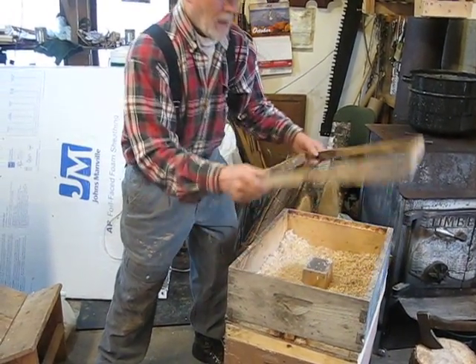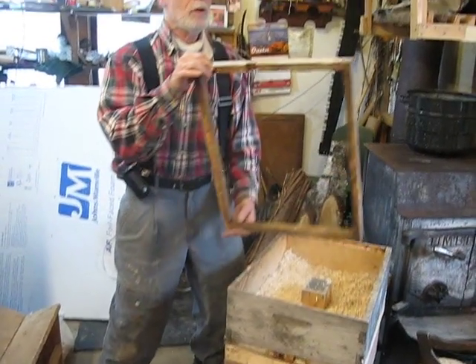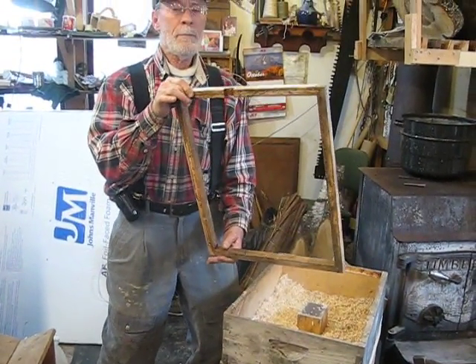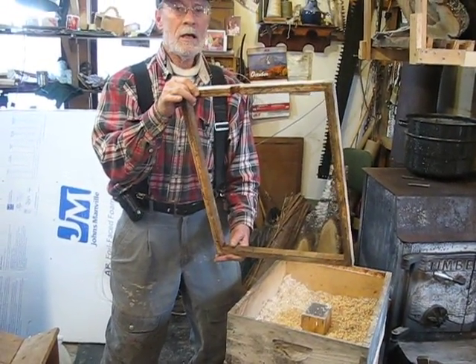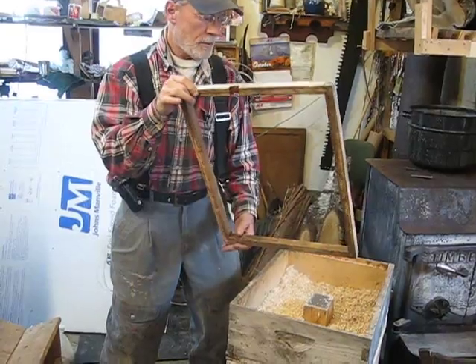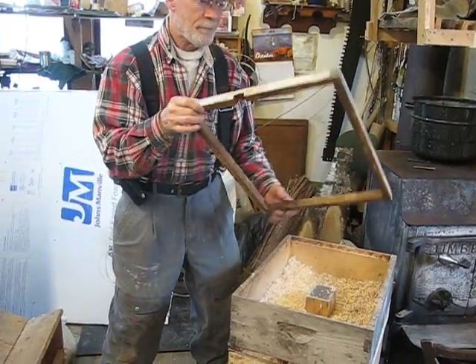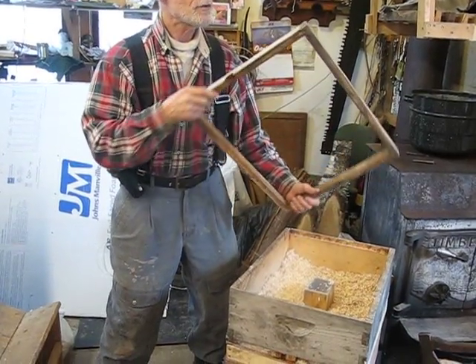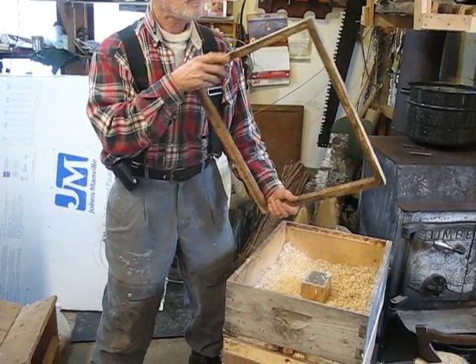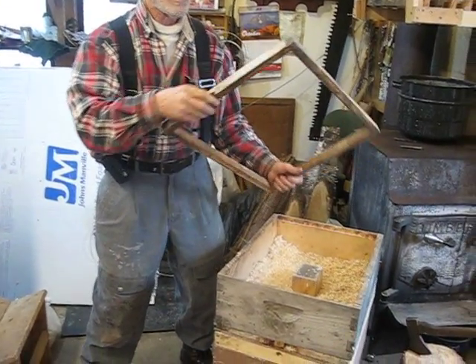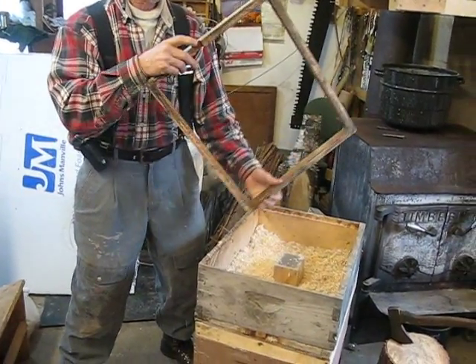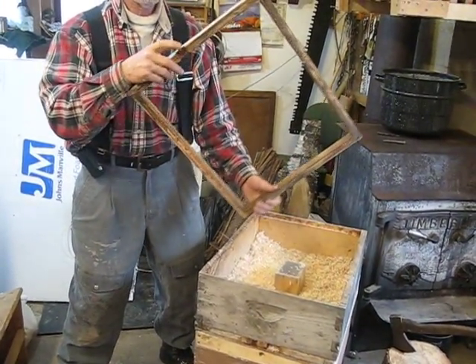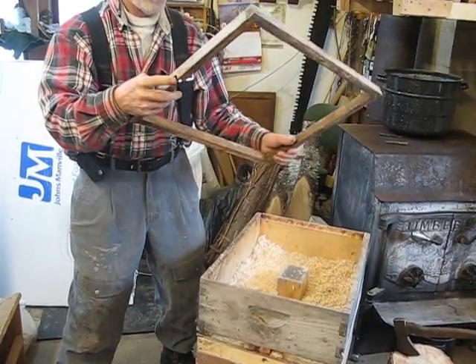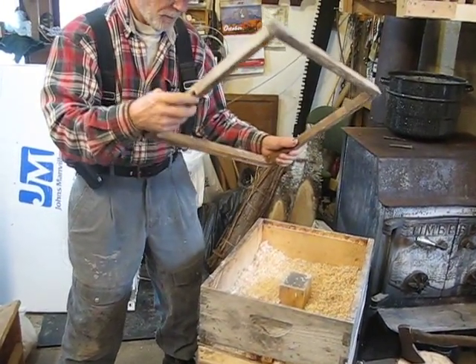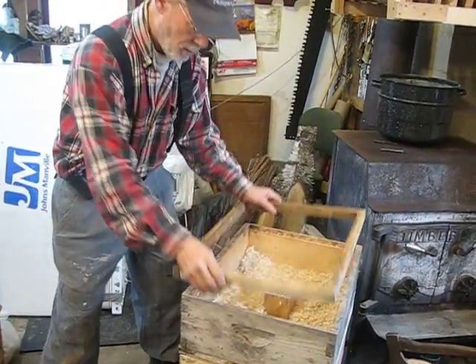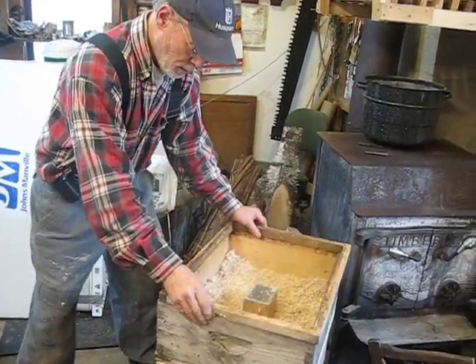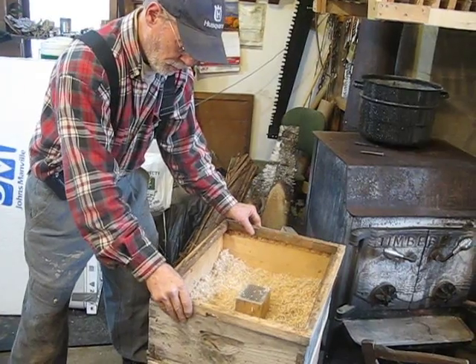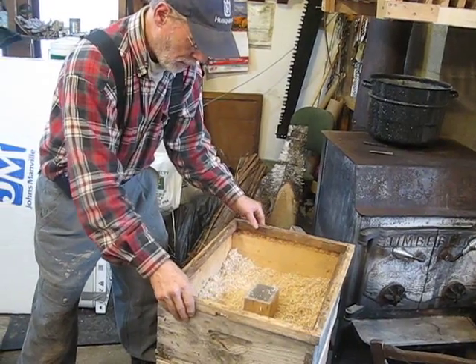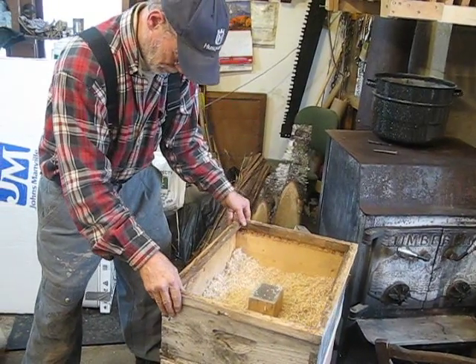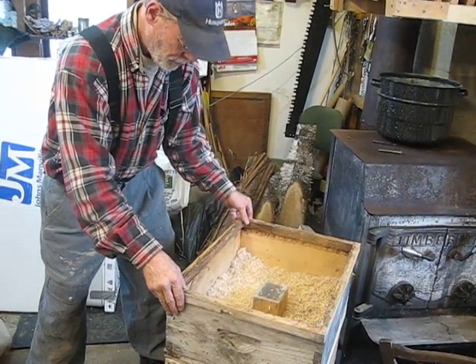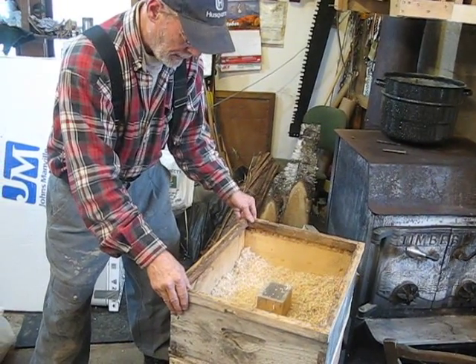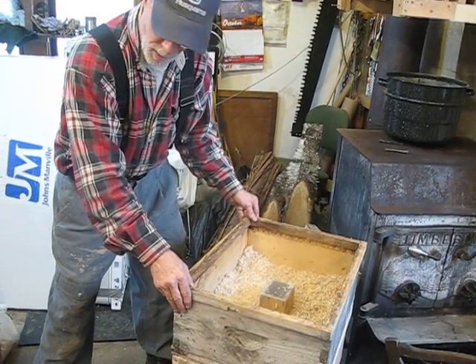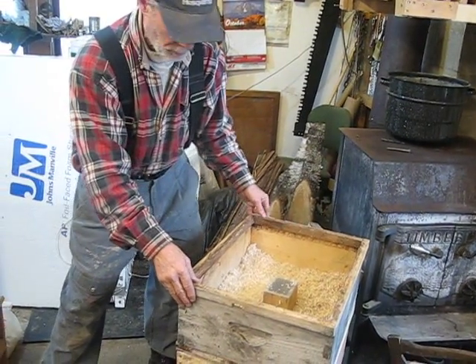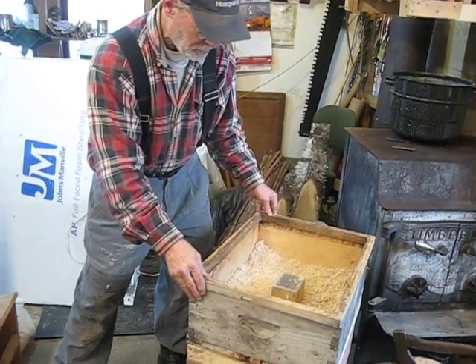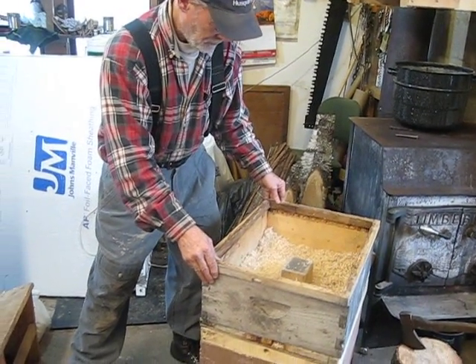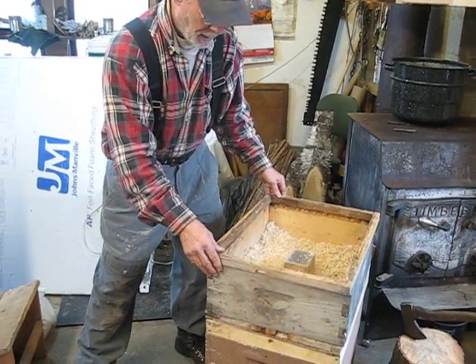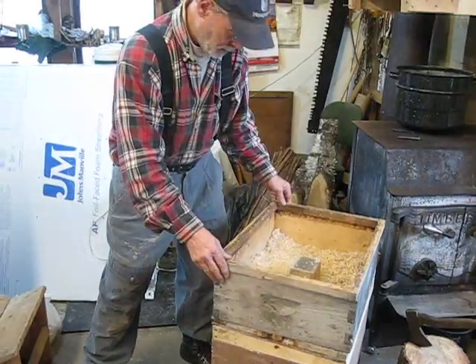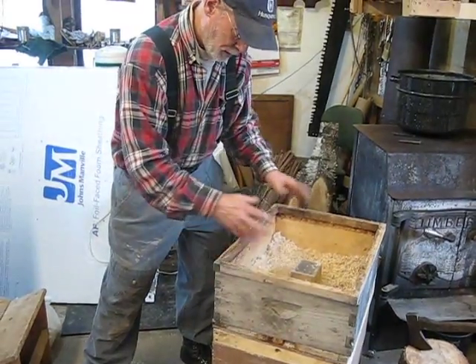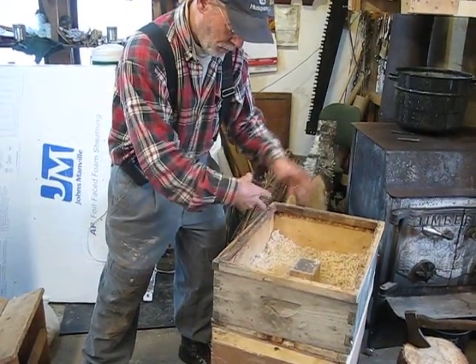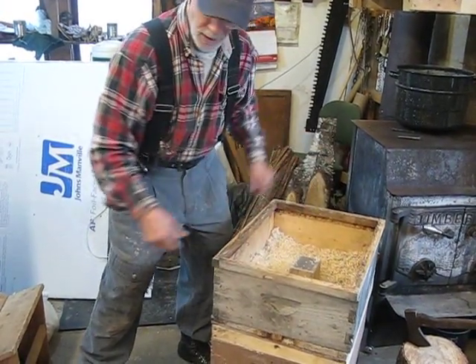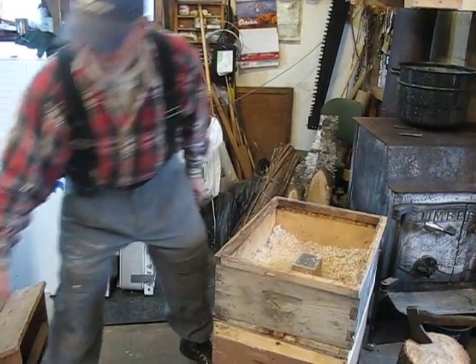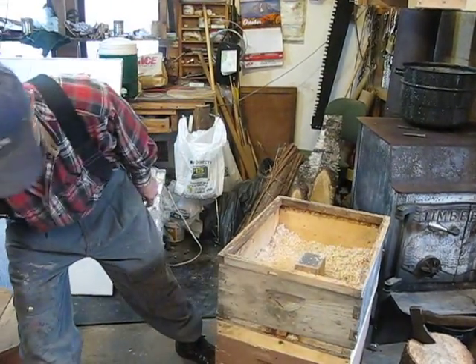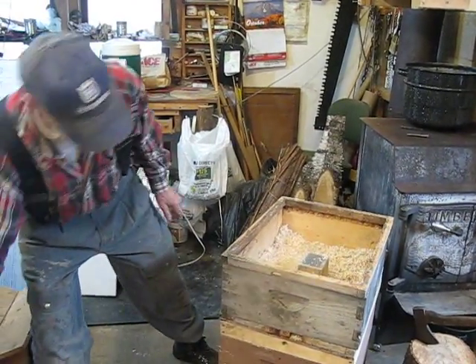I put a little lip on here on the top — it's just a small one-inch lip with a space there. That's going to allow moisture to get out of the hive during the winter. And in the spring, once I take everything apart, it also serves as an upper entrance.